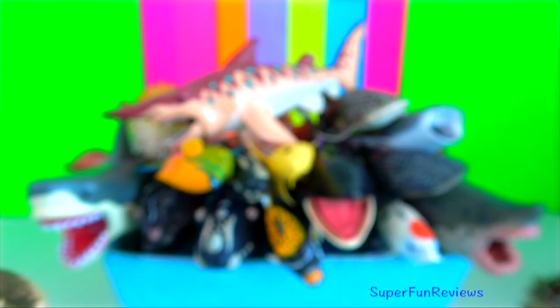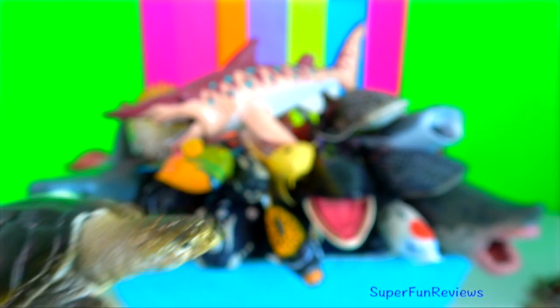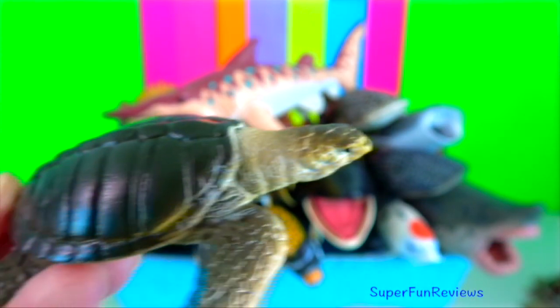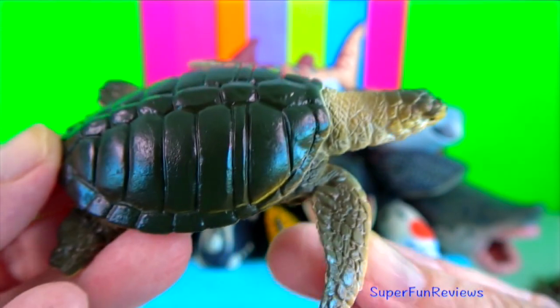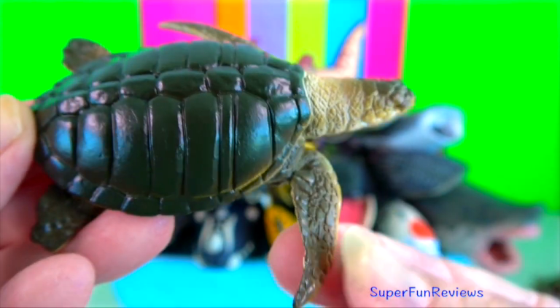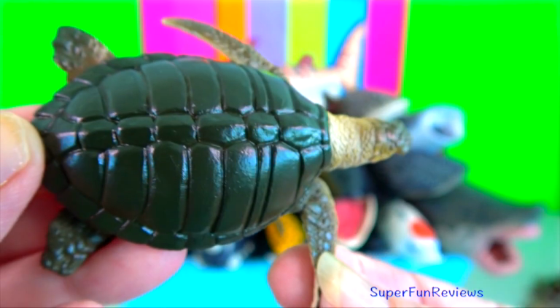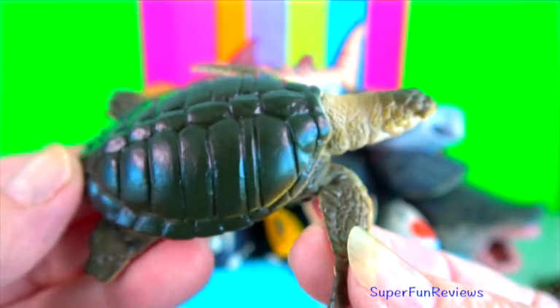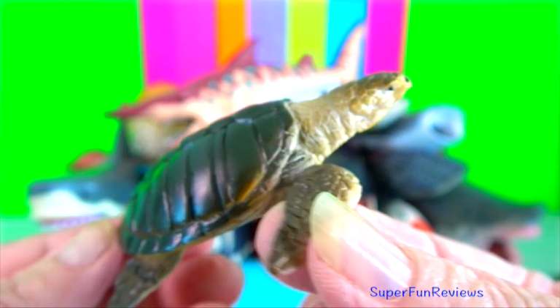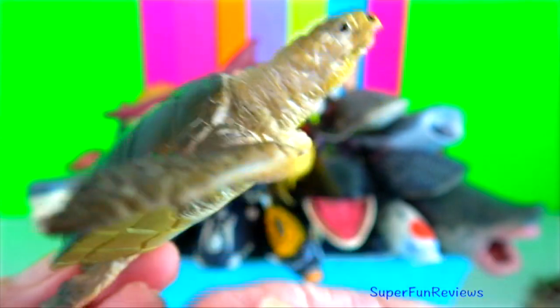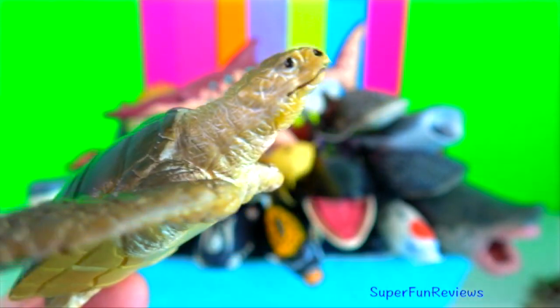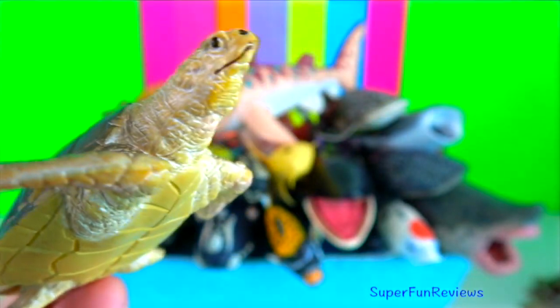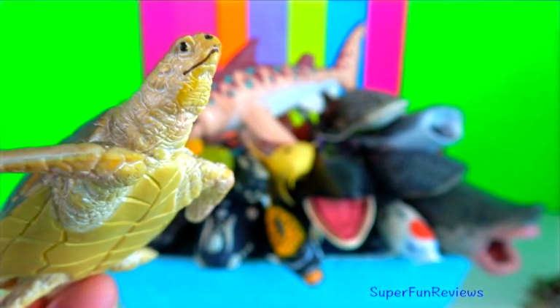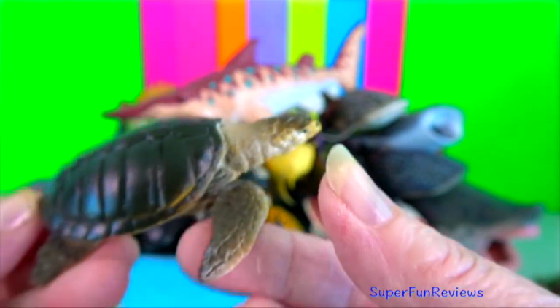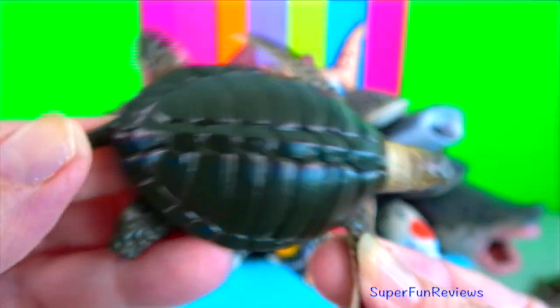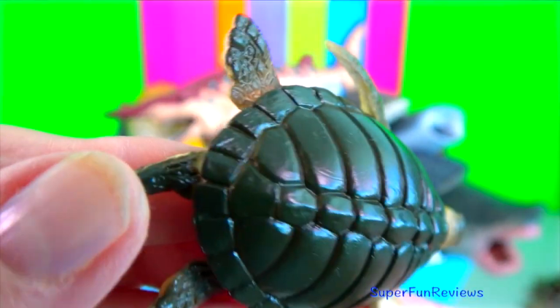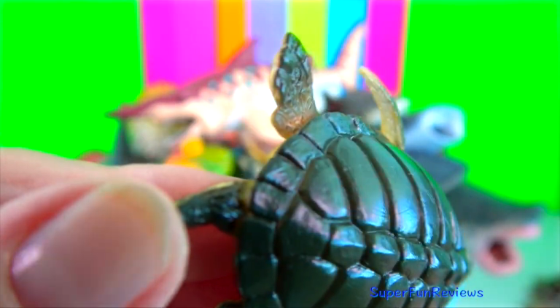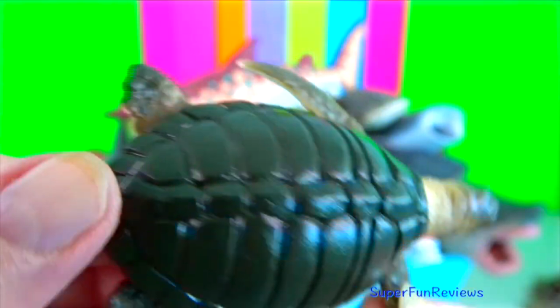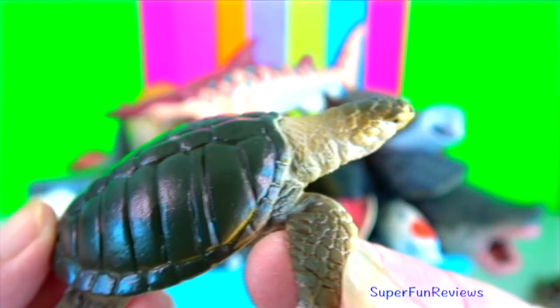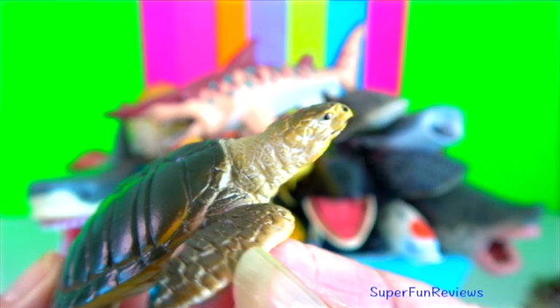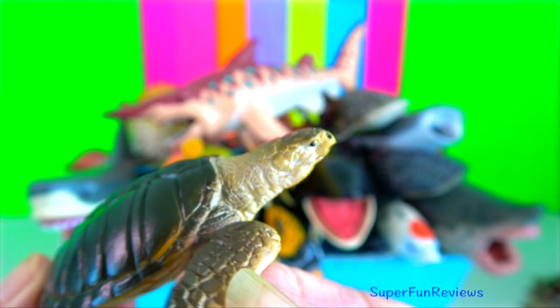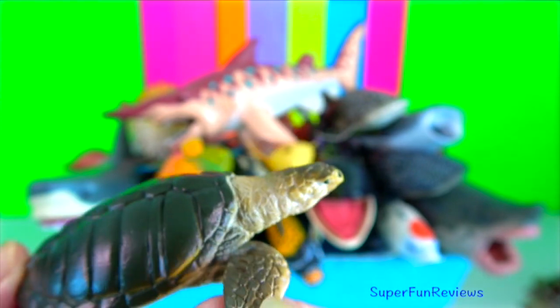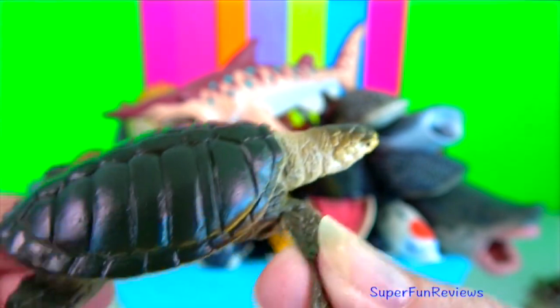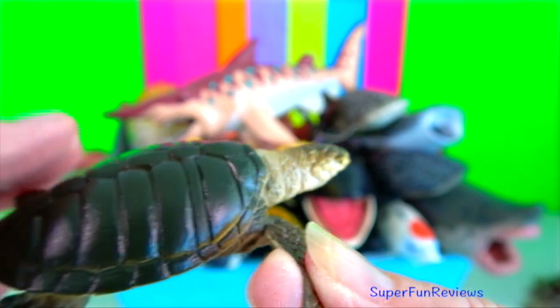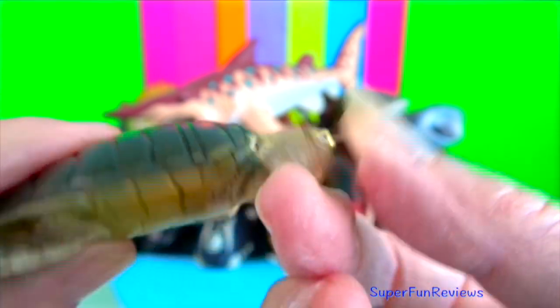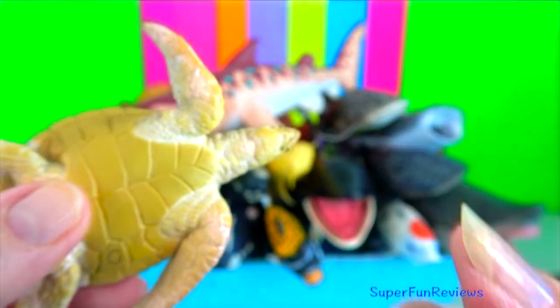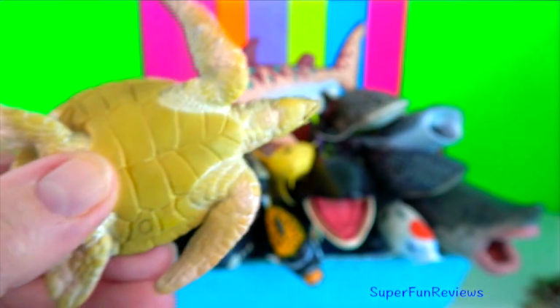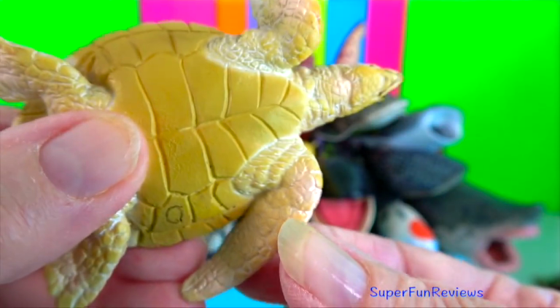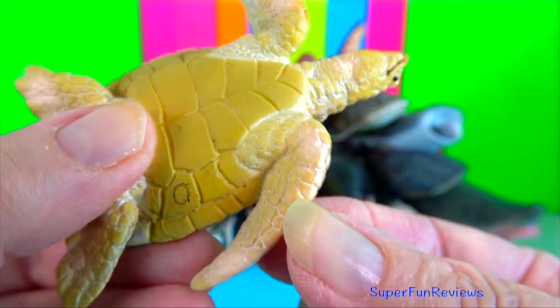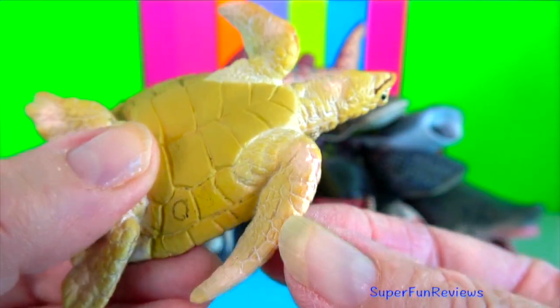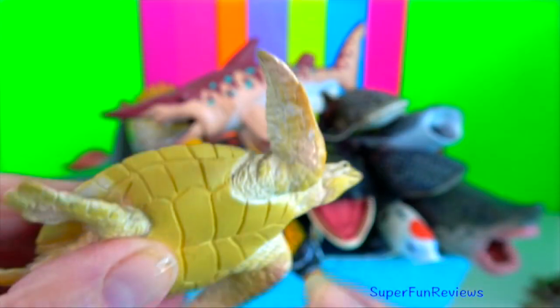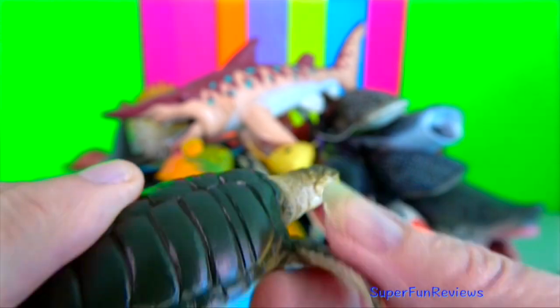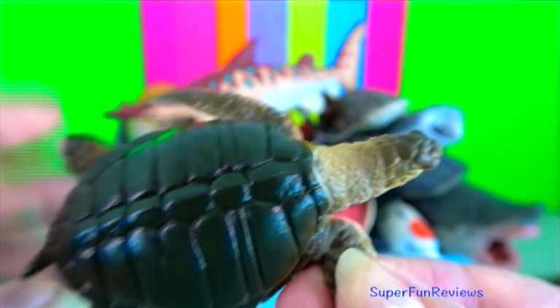Olive ridley sea turtle. It has a slightly slimmer carapace than the Kemp's ridley sea turtle. It is the second smallest sea turtle and the most abundant one.